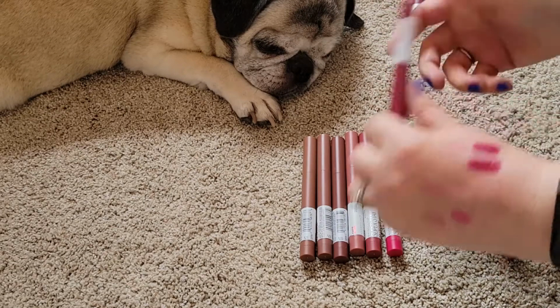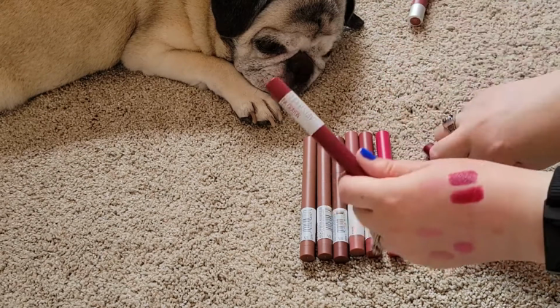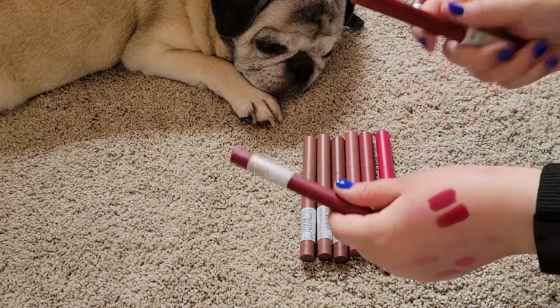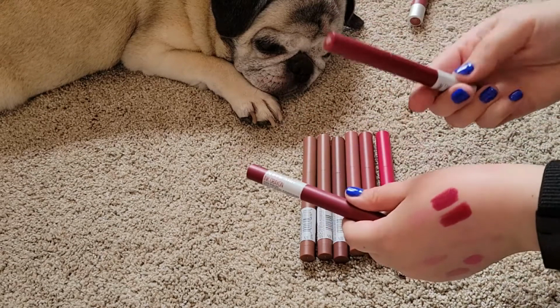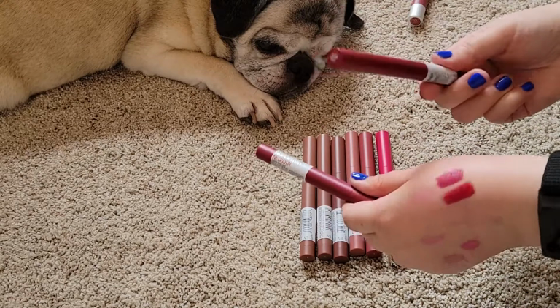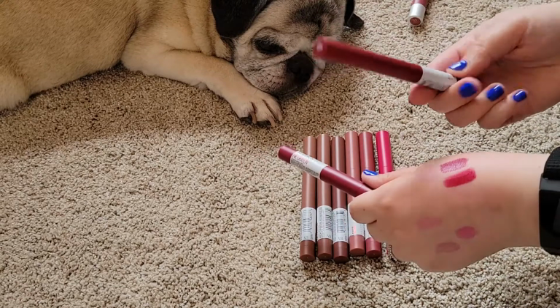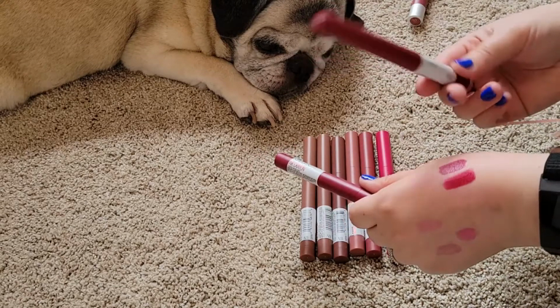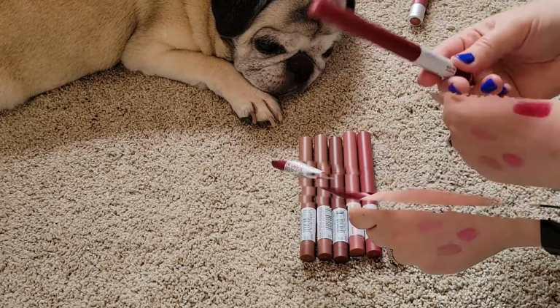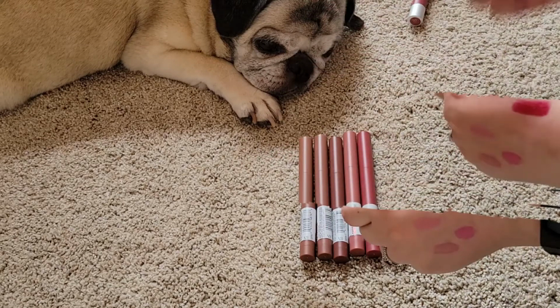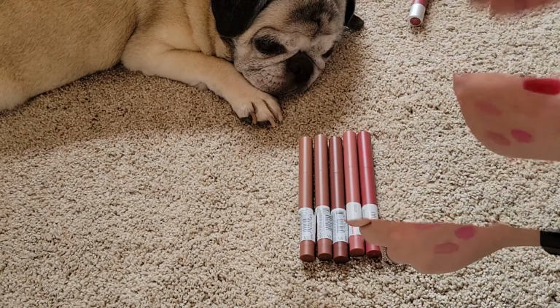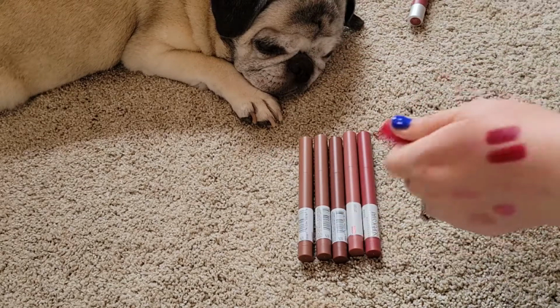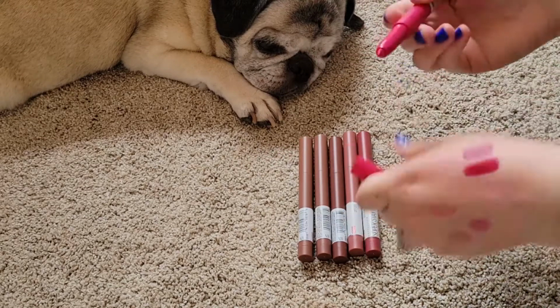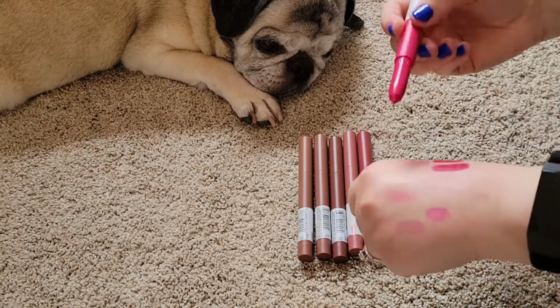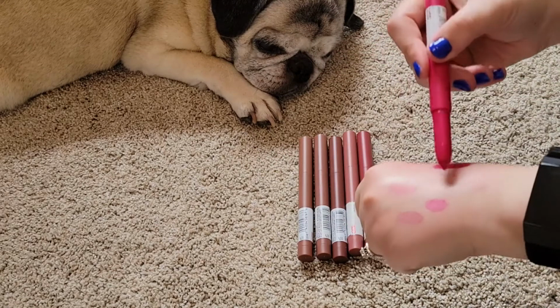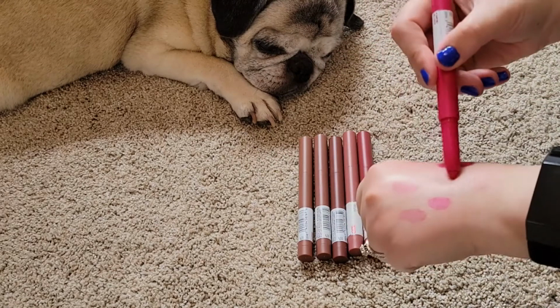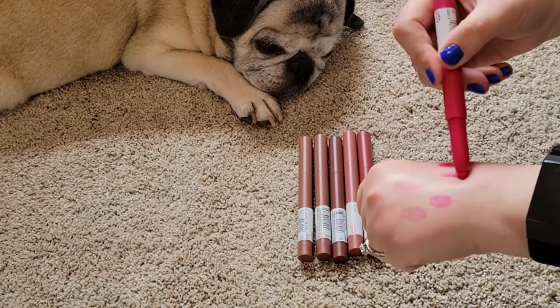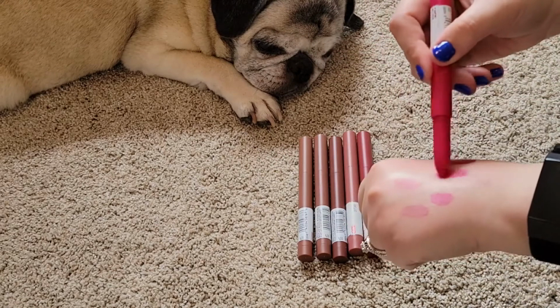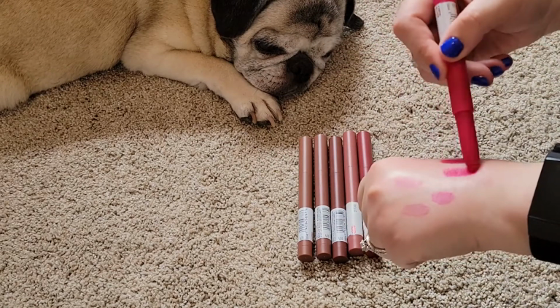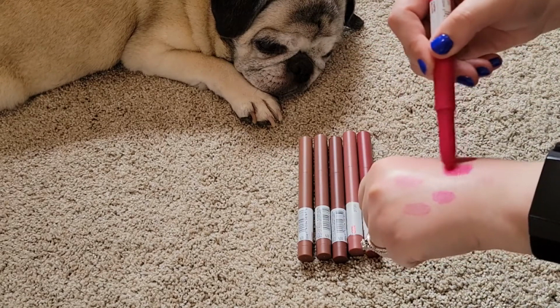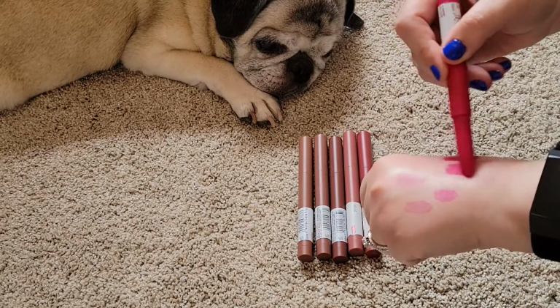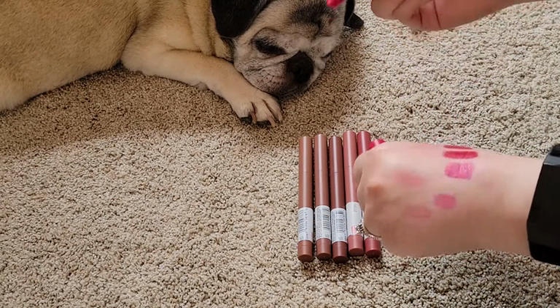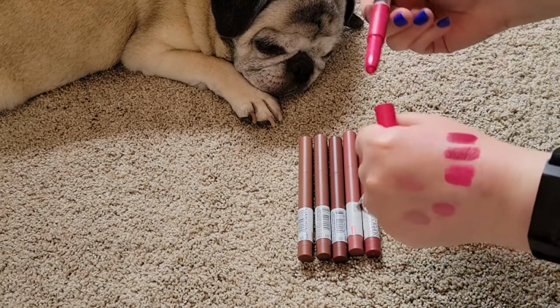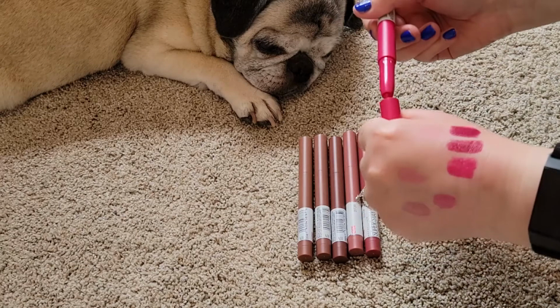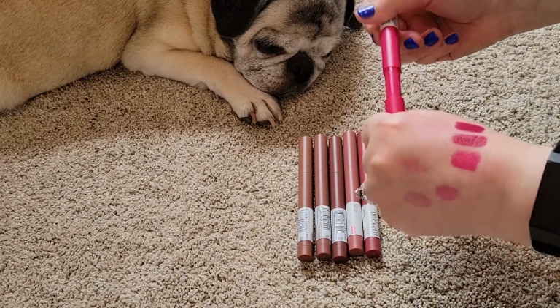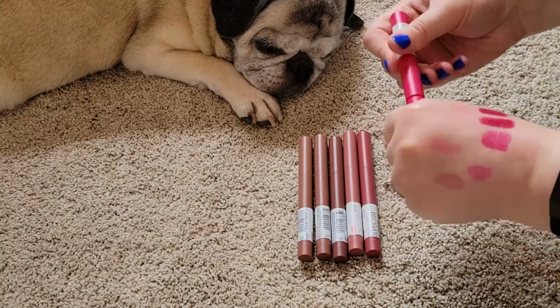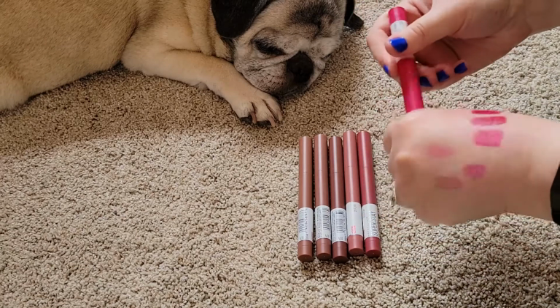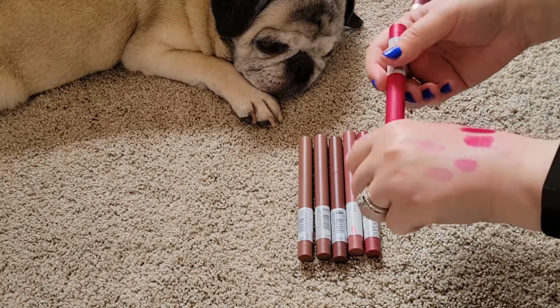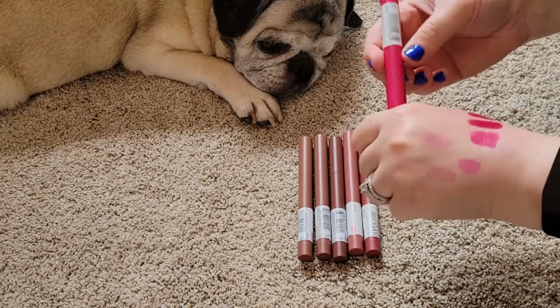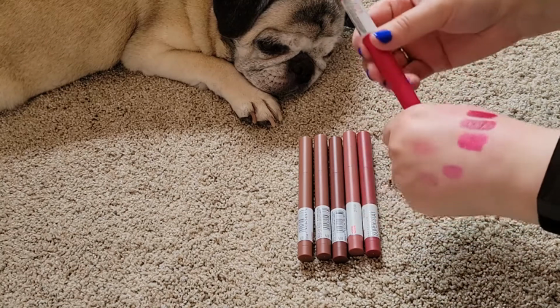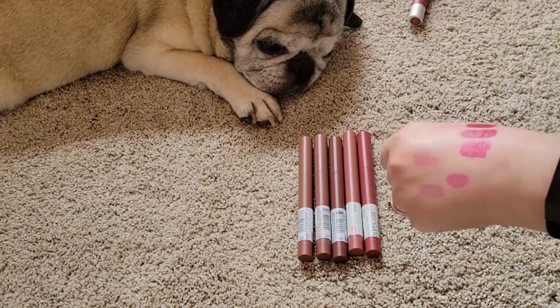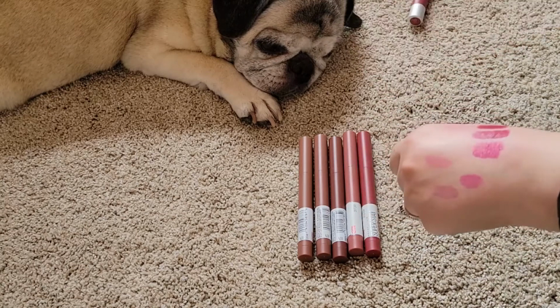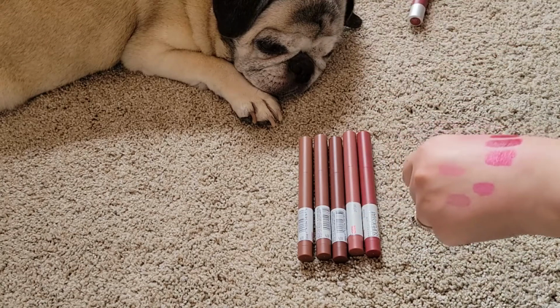I think I might see if one of my friends wants this one. And then this is like a really pretty pink — oh that's fun, I want to keep that. I've like not even worn that one either.